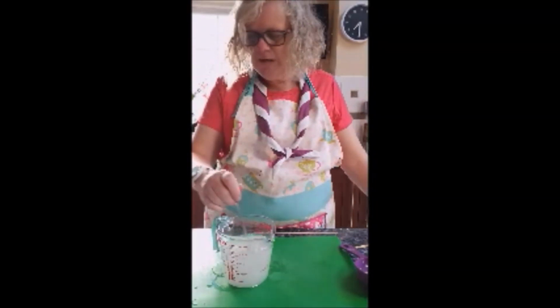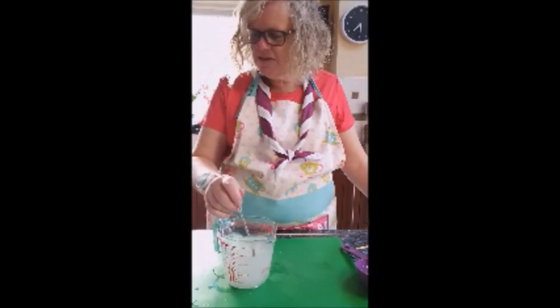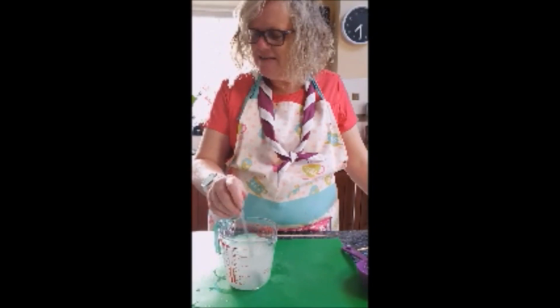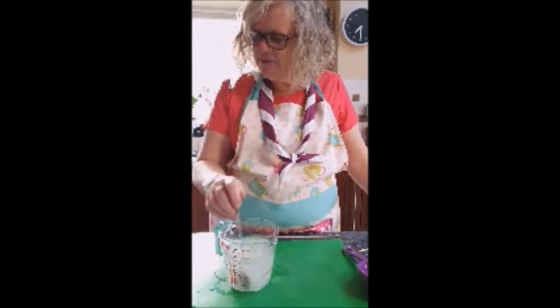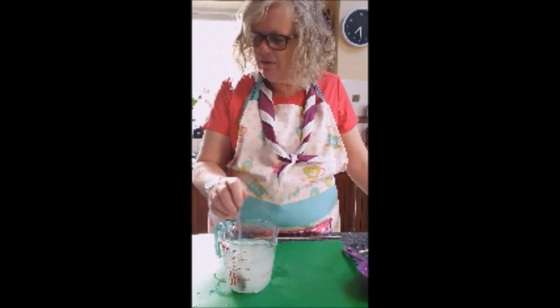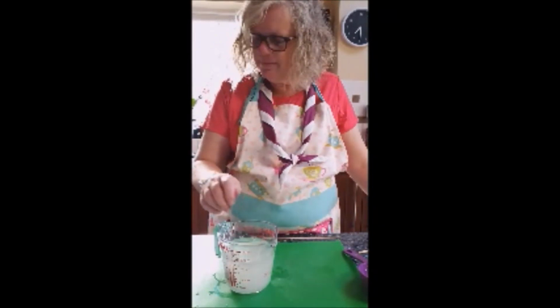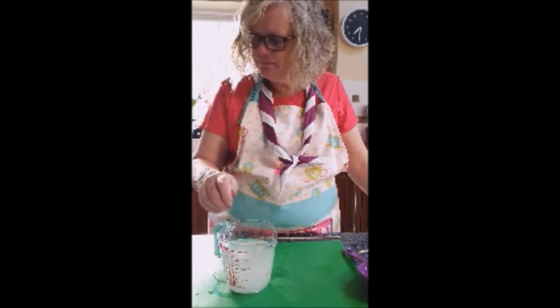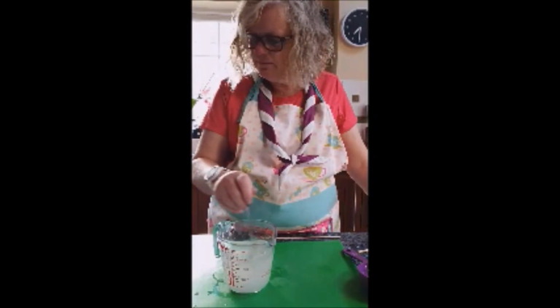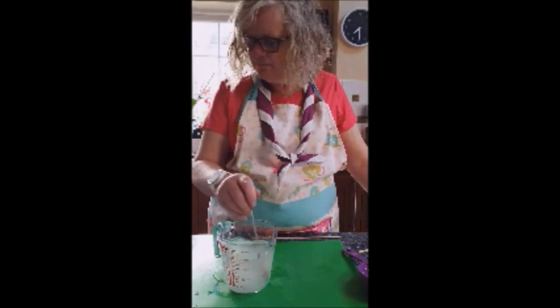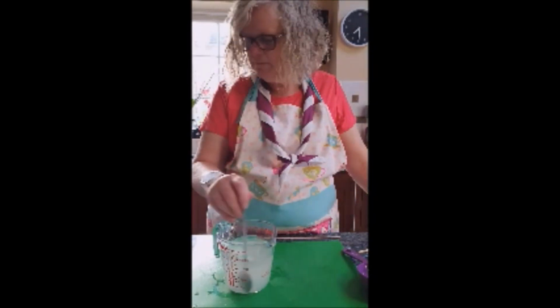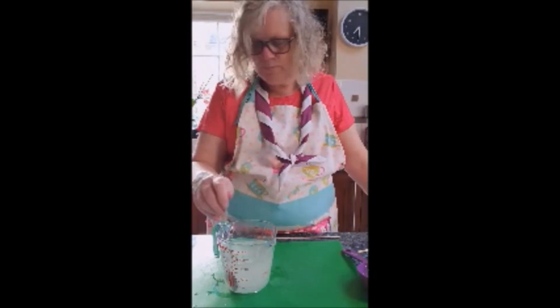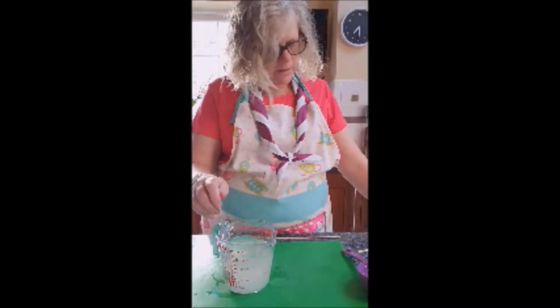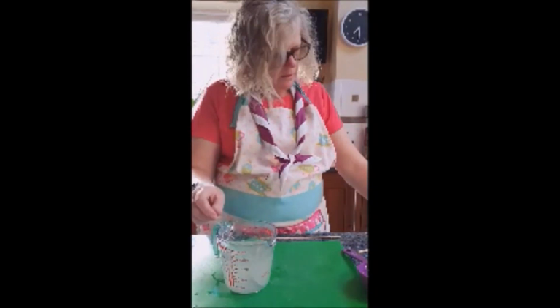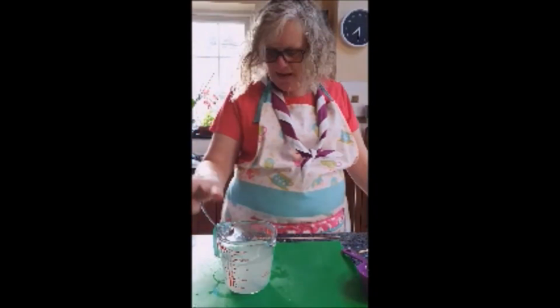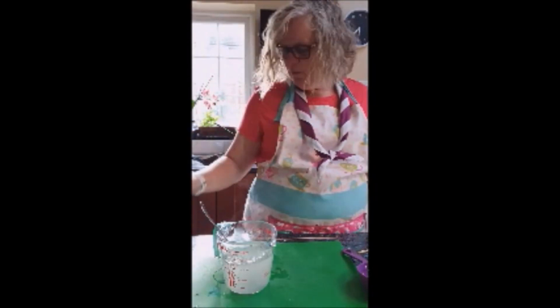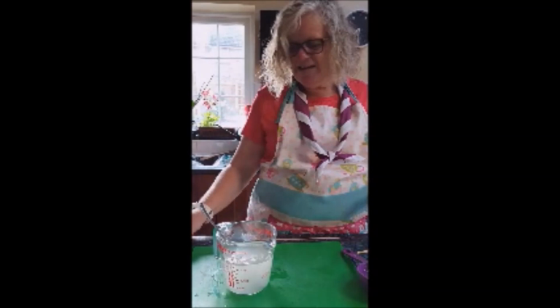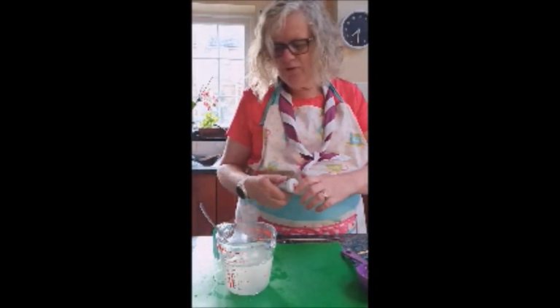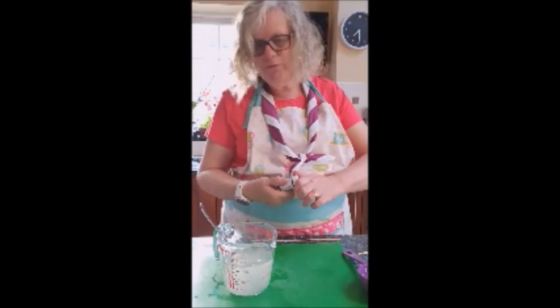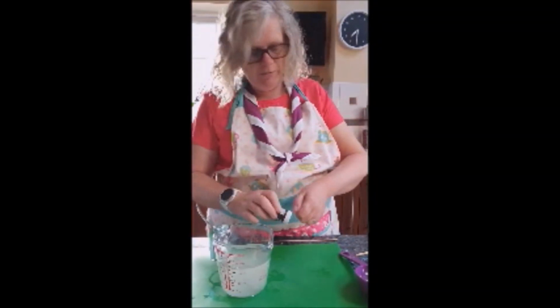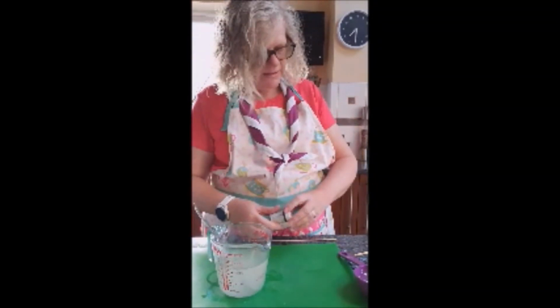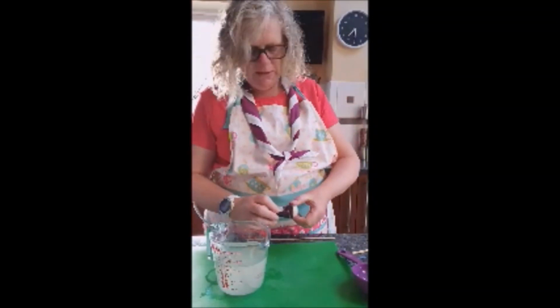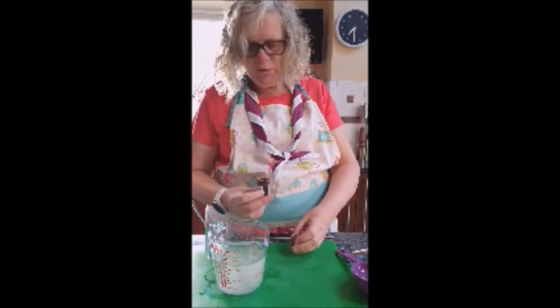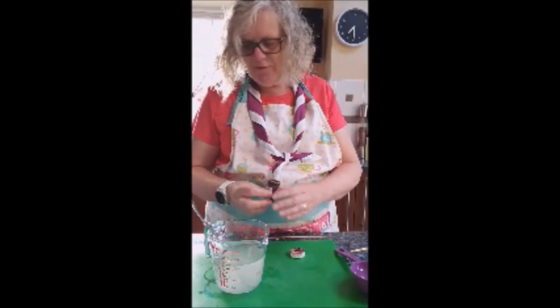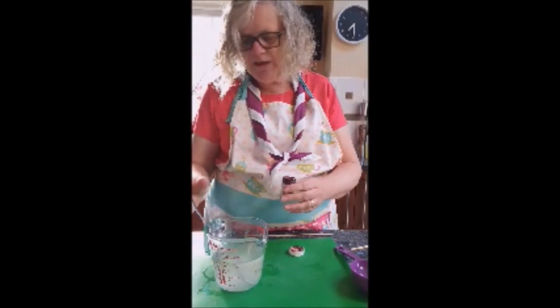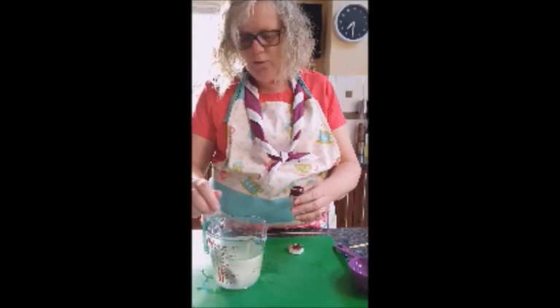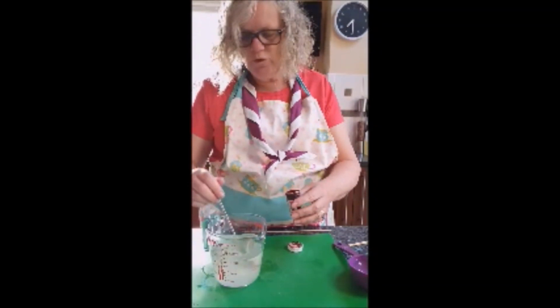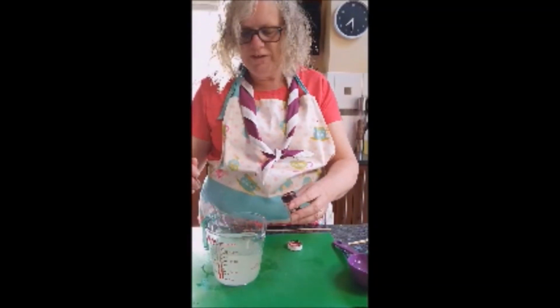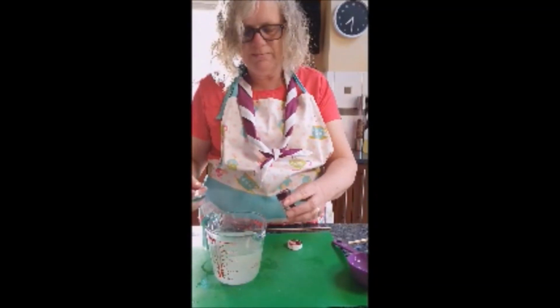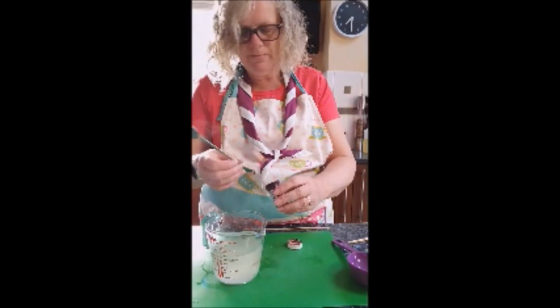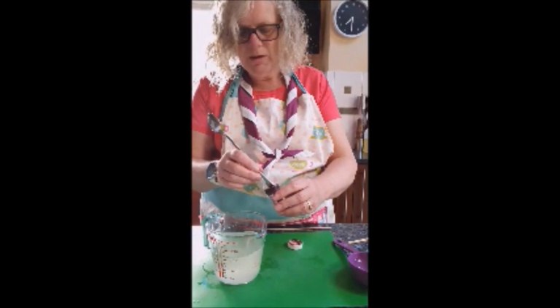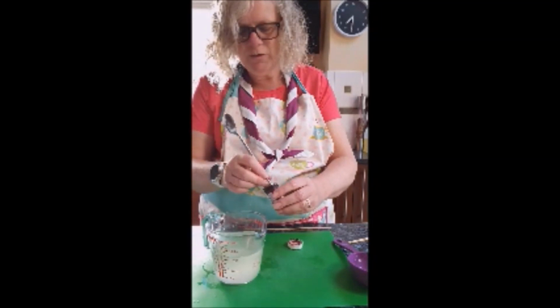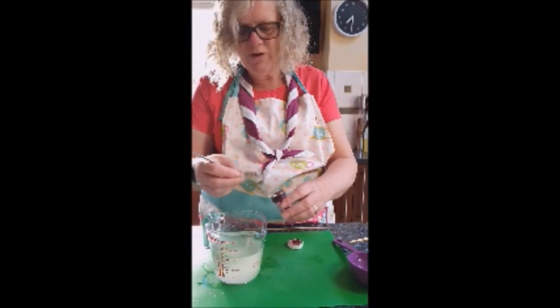This may take some time. You can add some food colour into this so you have the colour of your choice — I've chosen red.